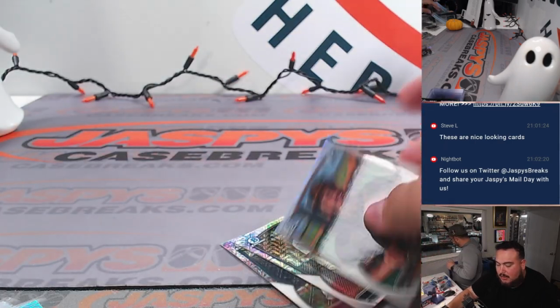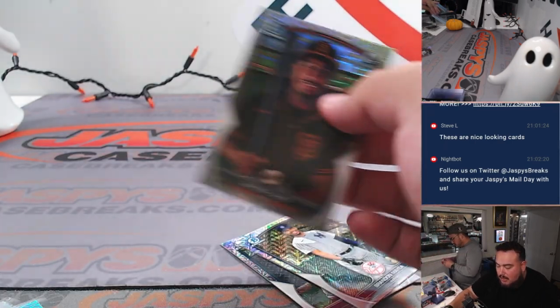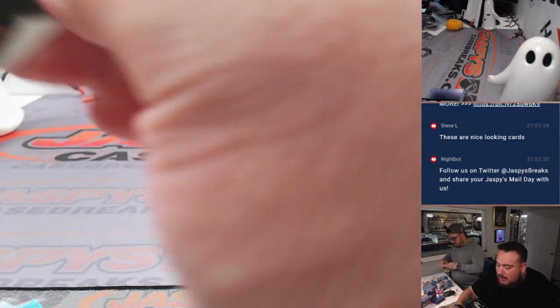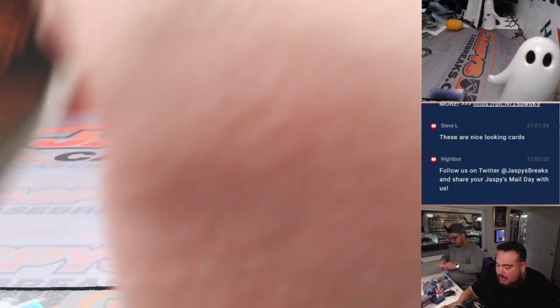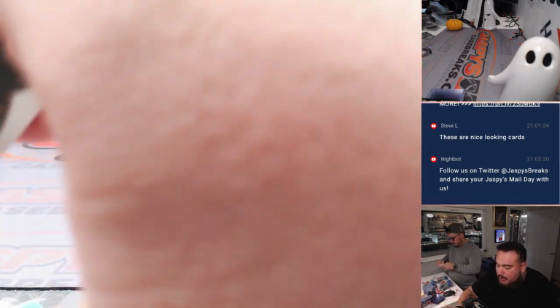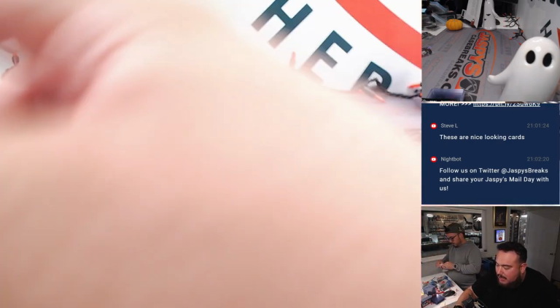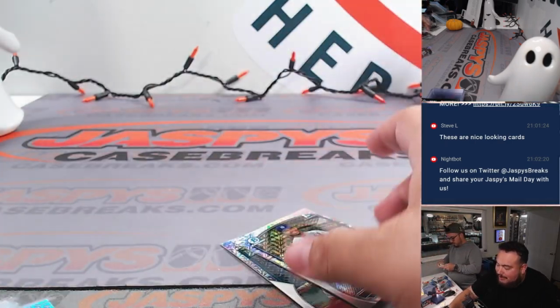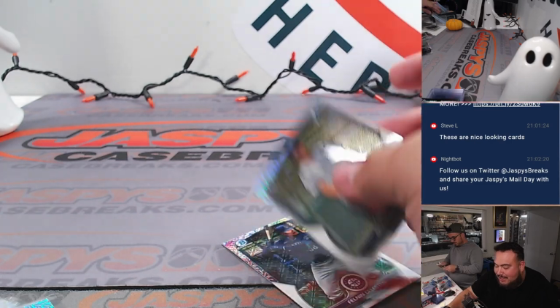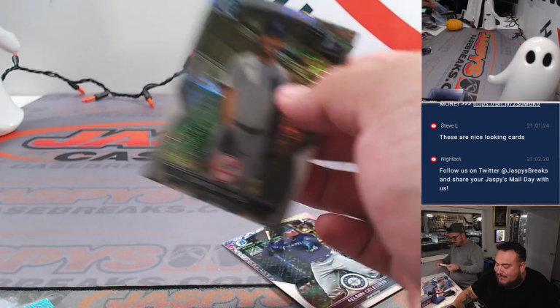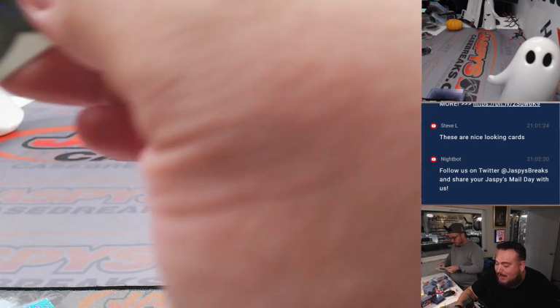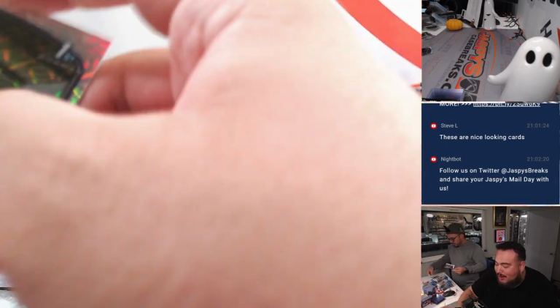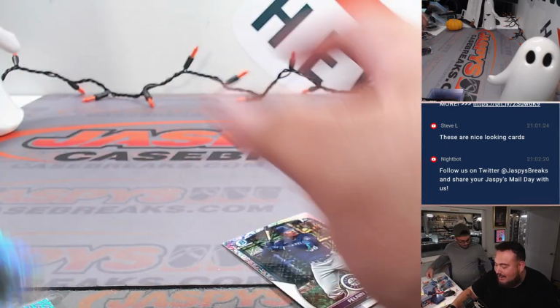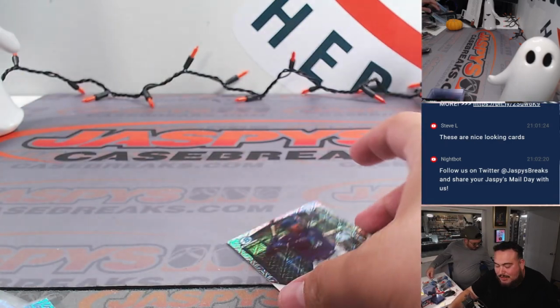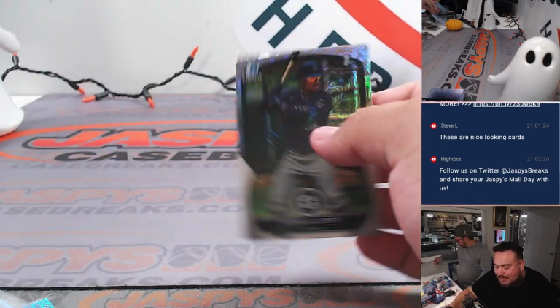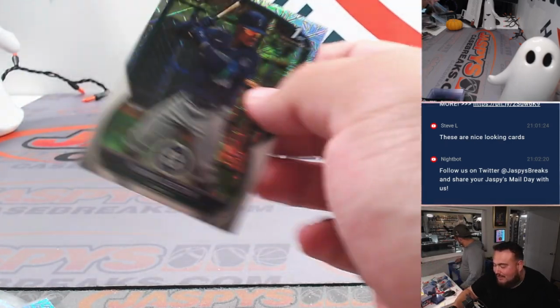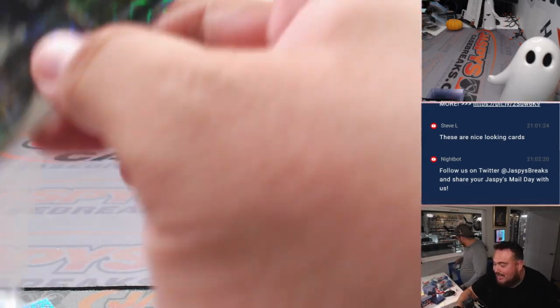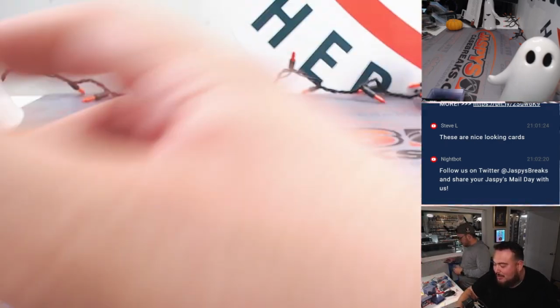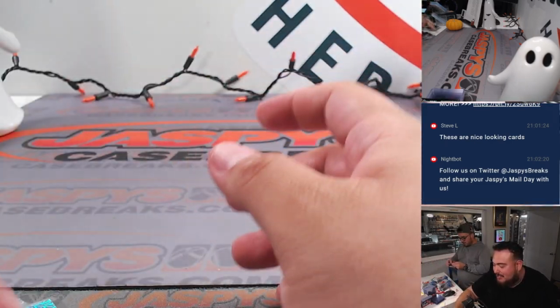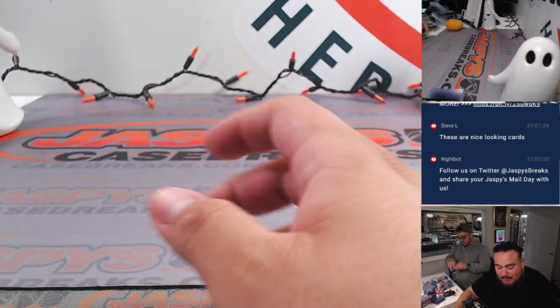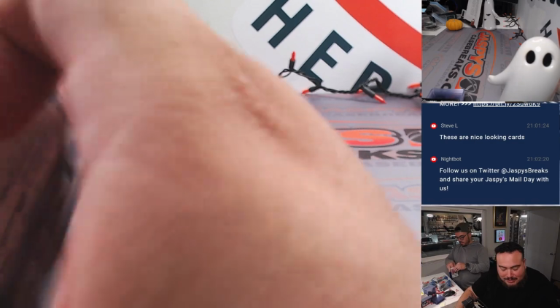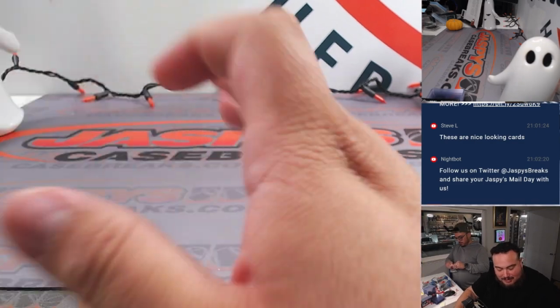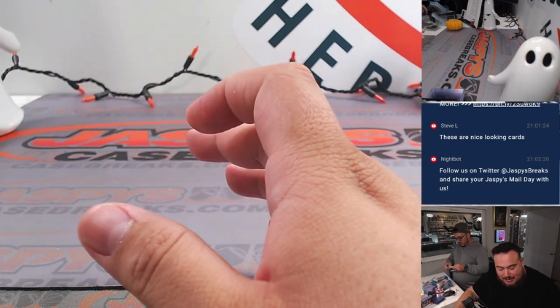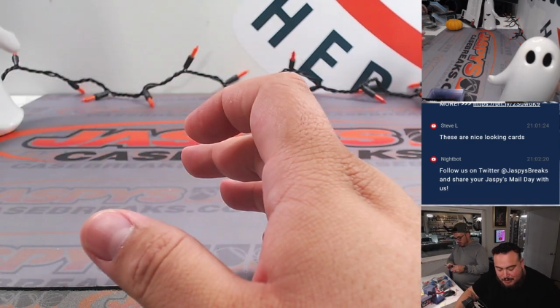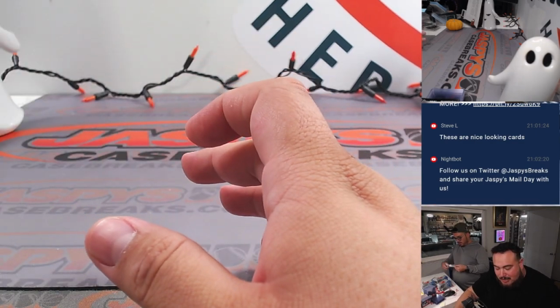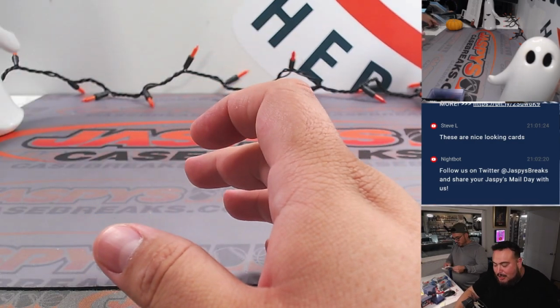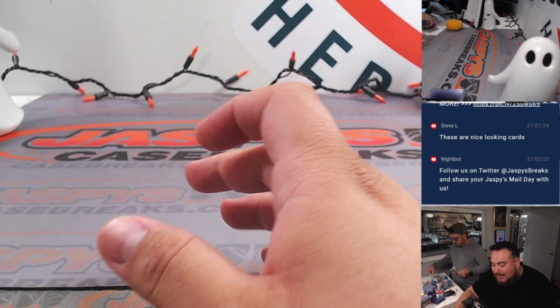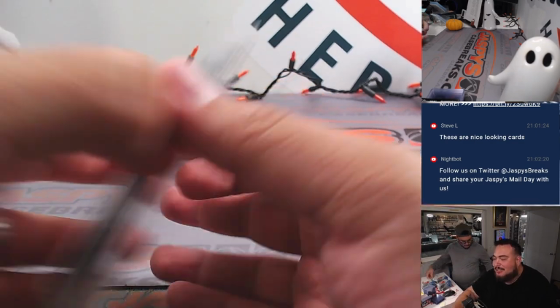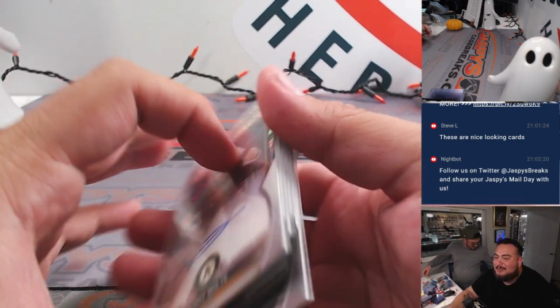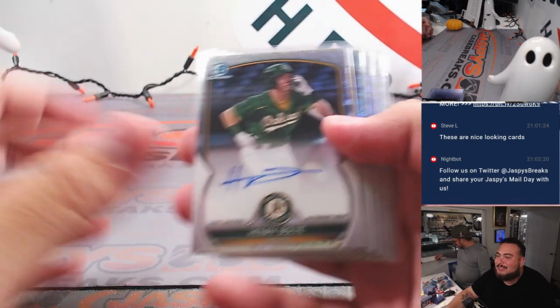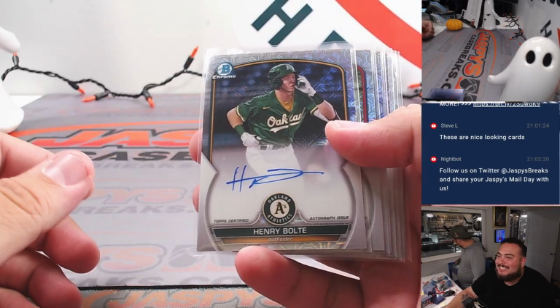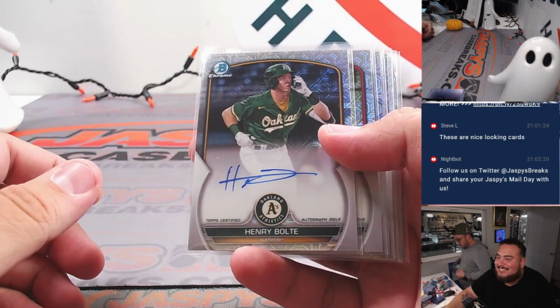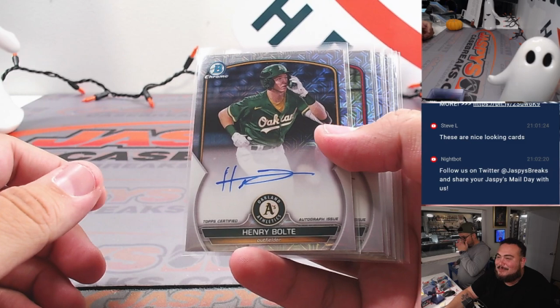When you're breaking, there's days where you are just hot — like anything you open up is just gold. That's why I say don't stop. Continue to buy. Because when it dies down, it's going to go back. And you just never know — you could have that case that just hits.